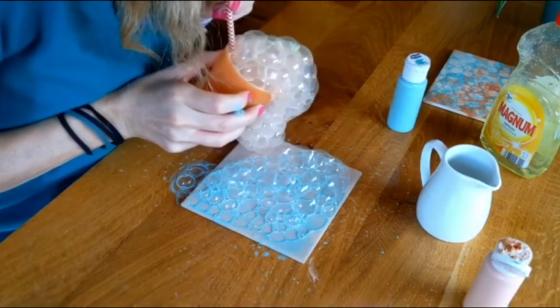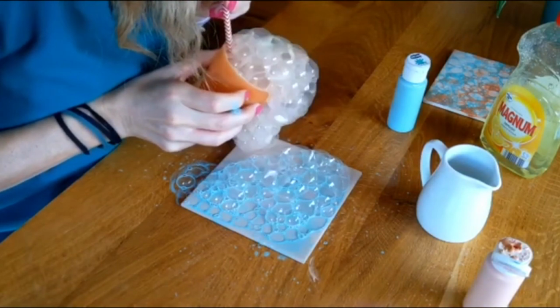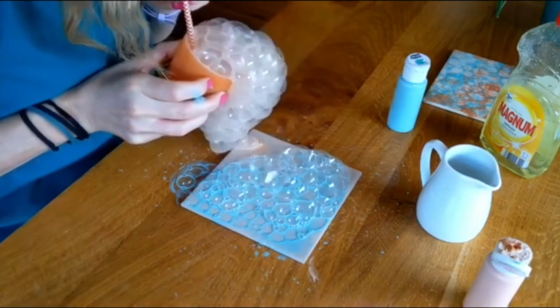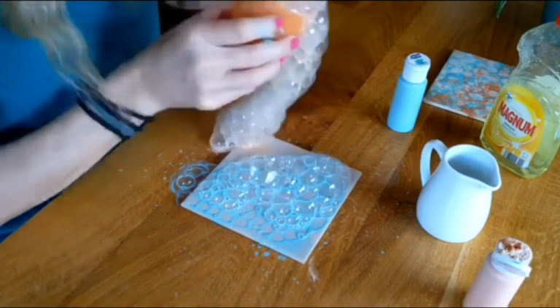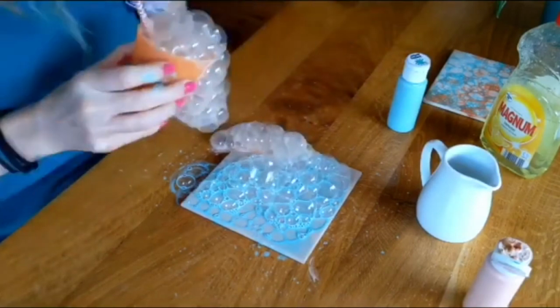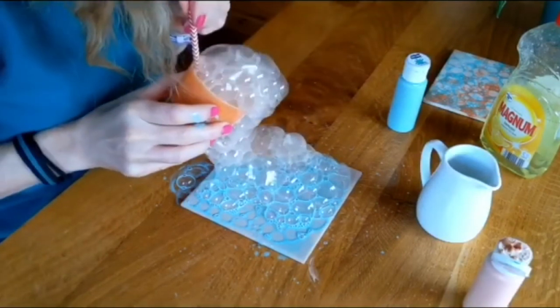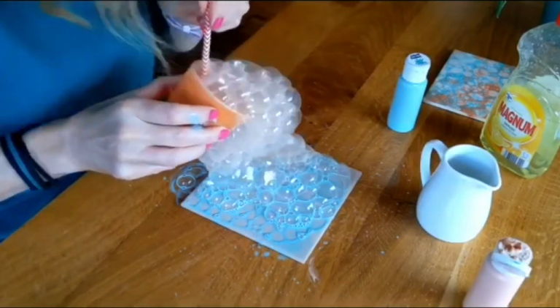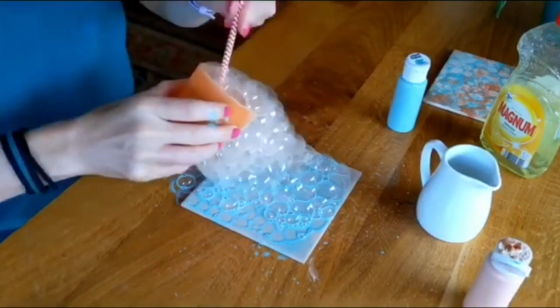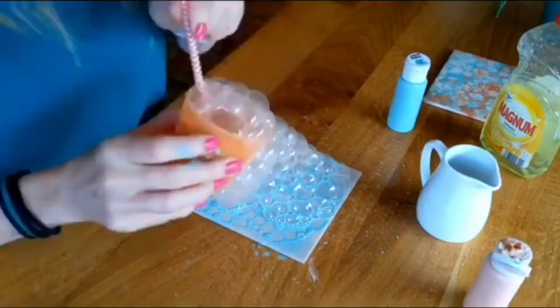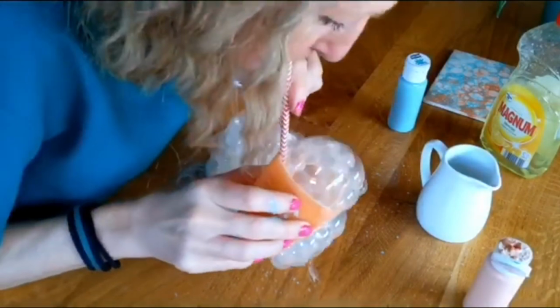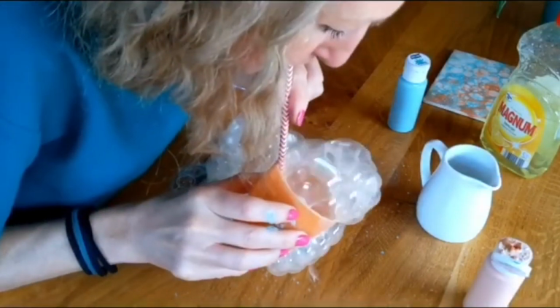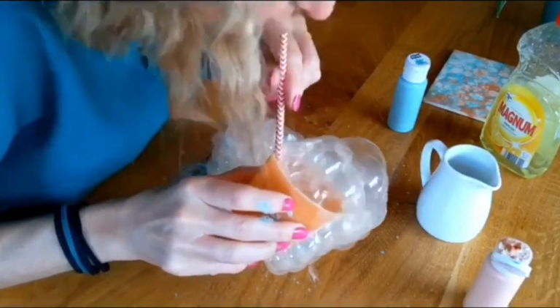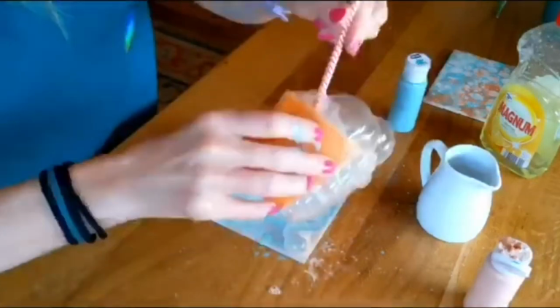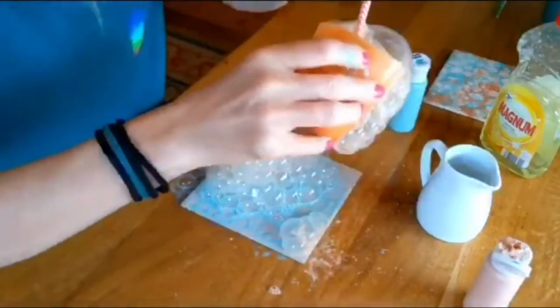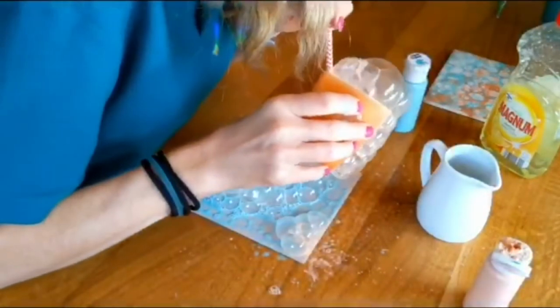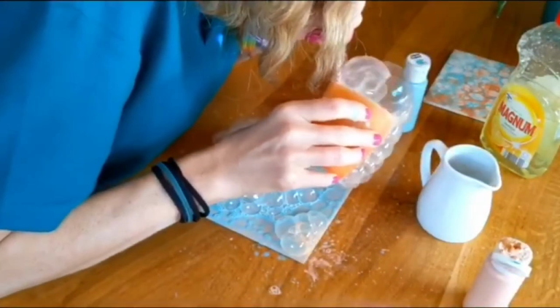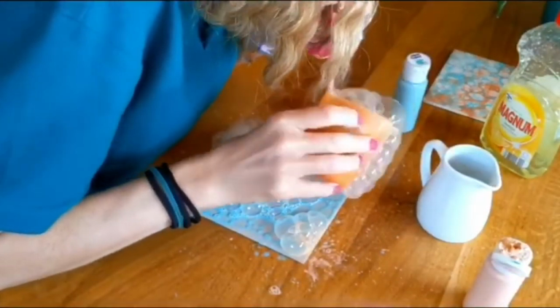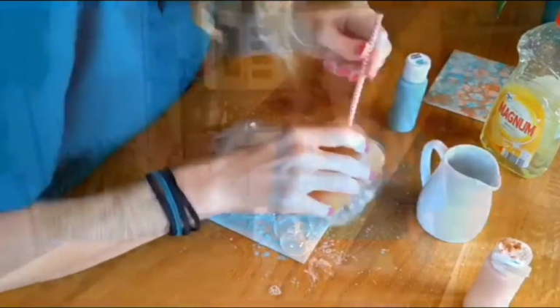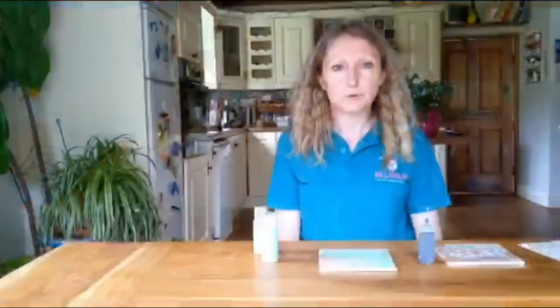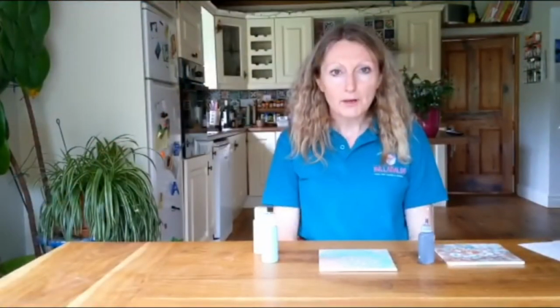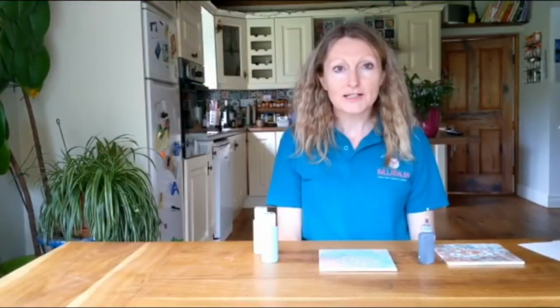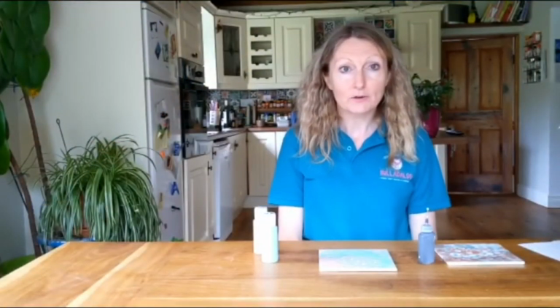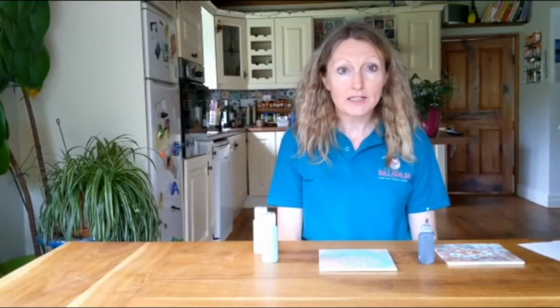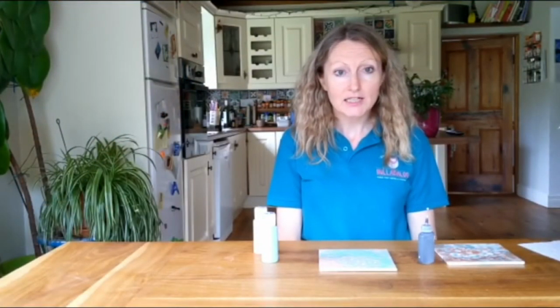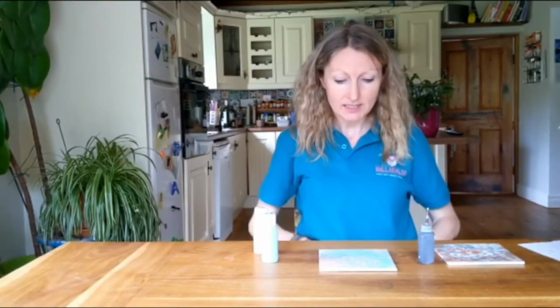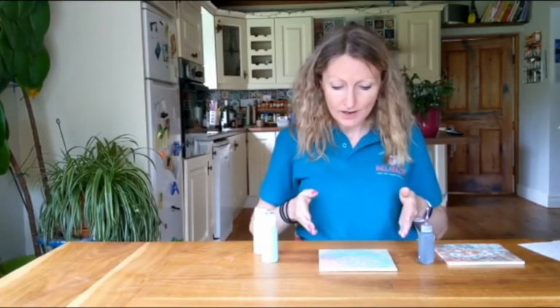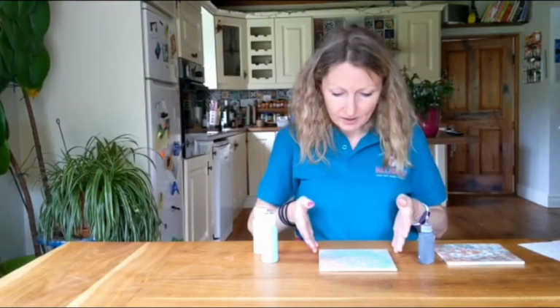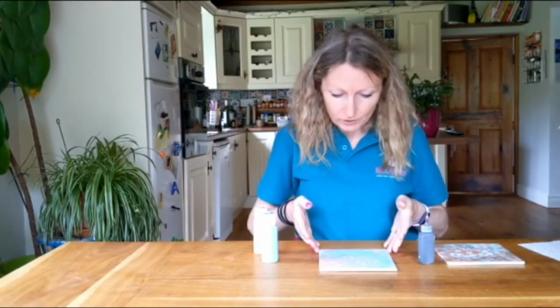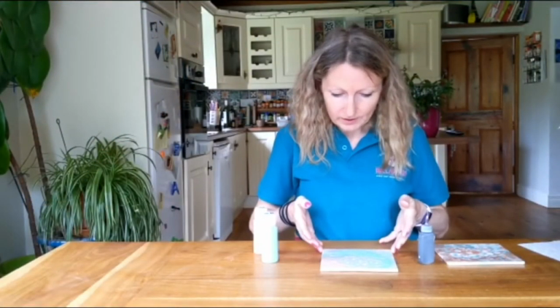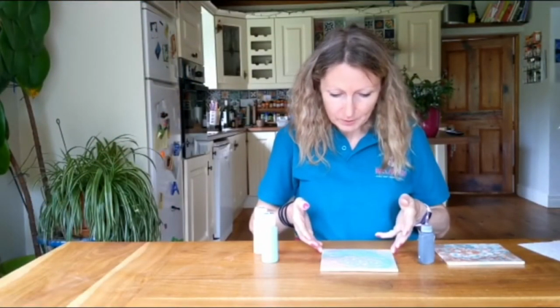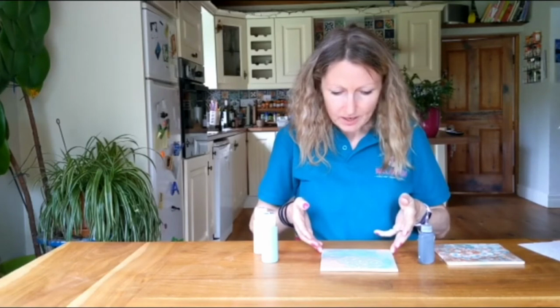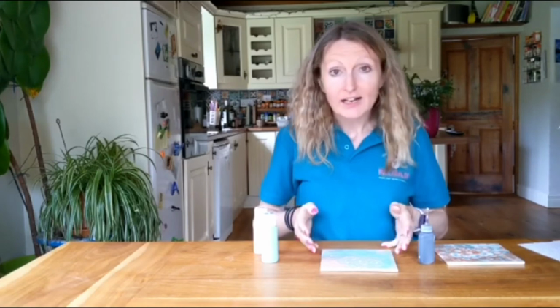Once you have finished, let the bubbles dry. You may need to pop some of the bubbles on top, but make sure you don't pop the bubbles underneath until it's completely dry.